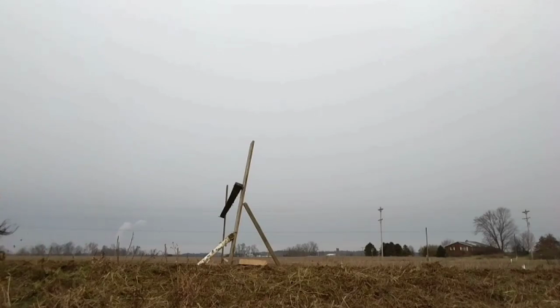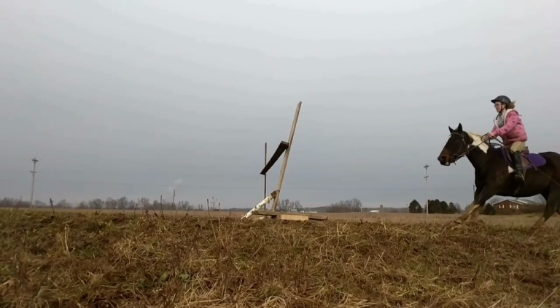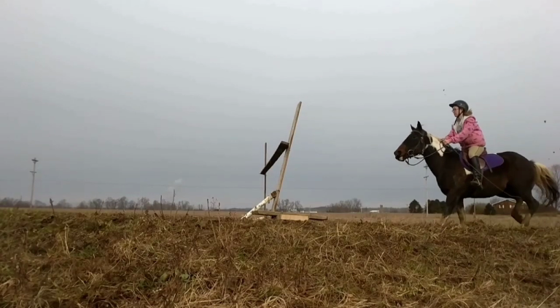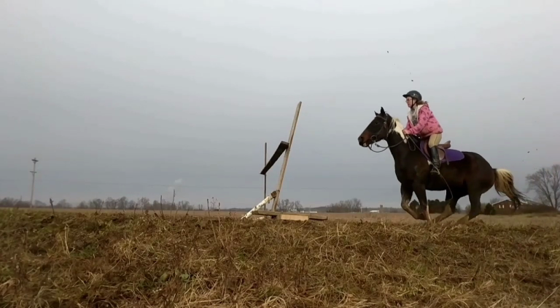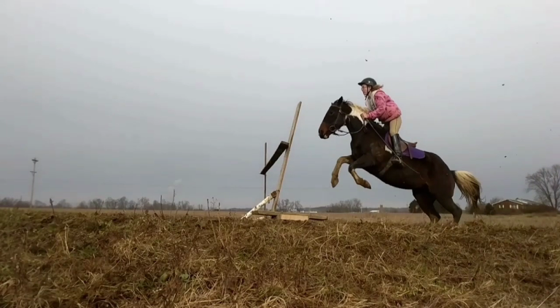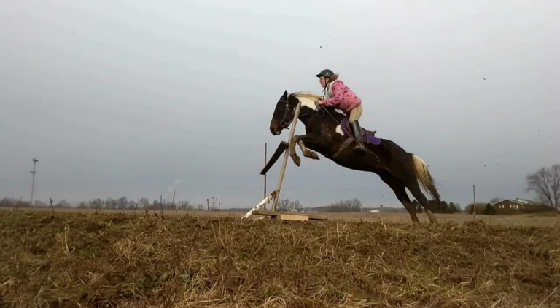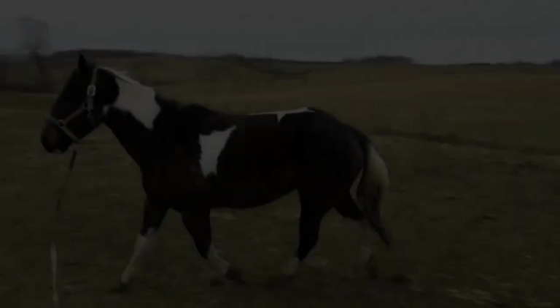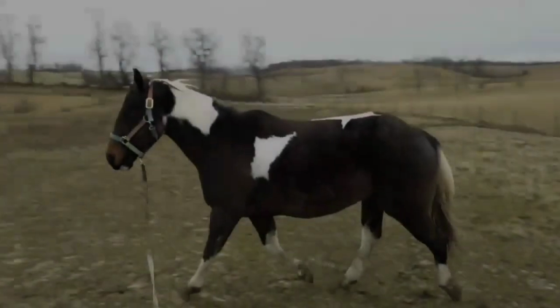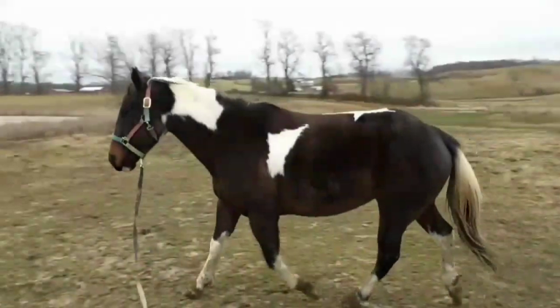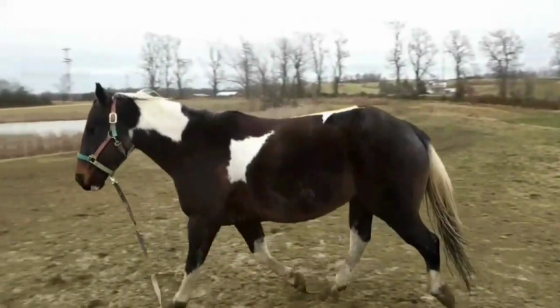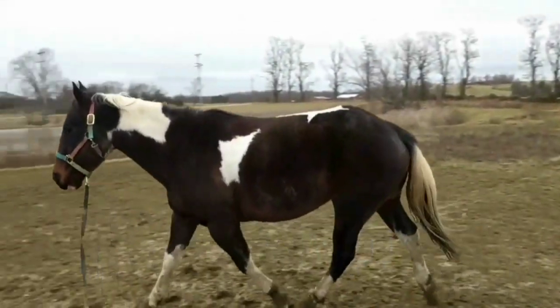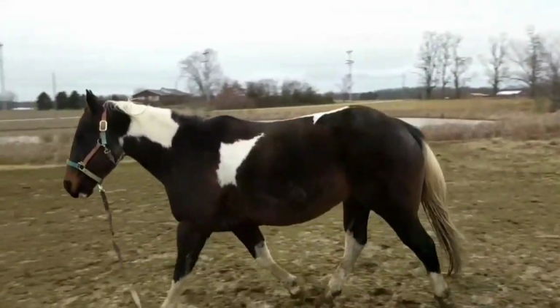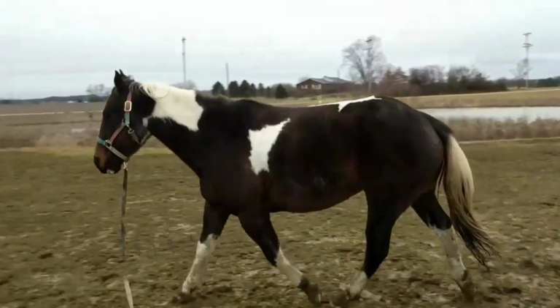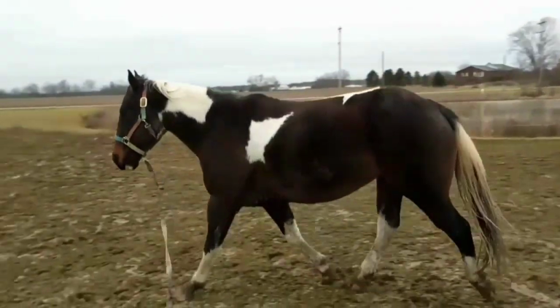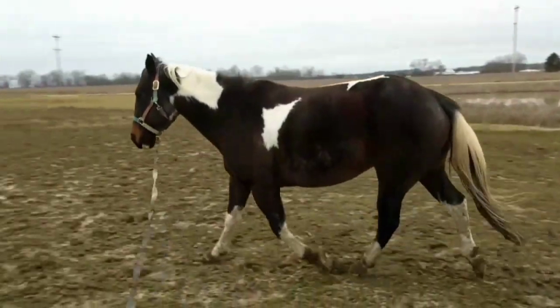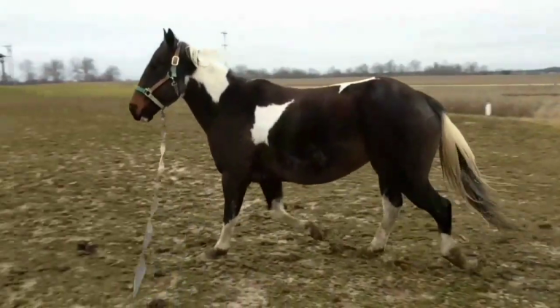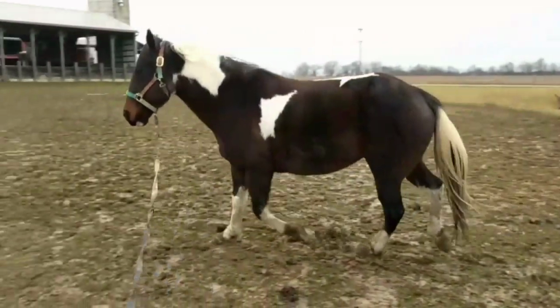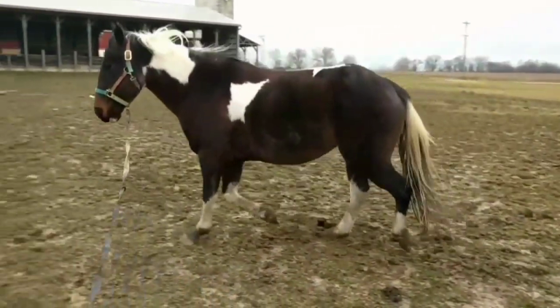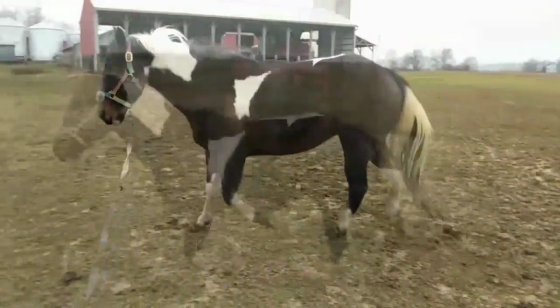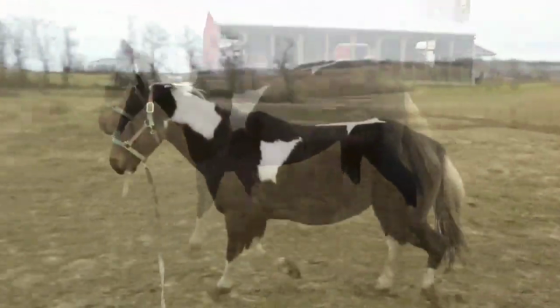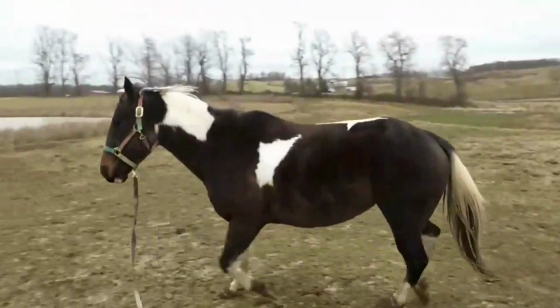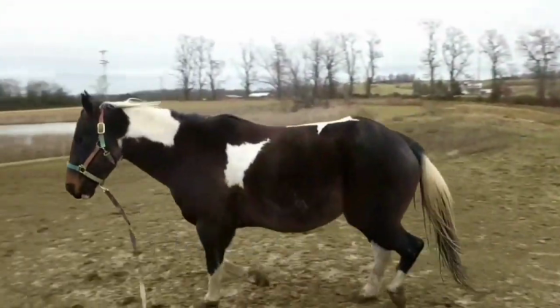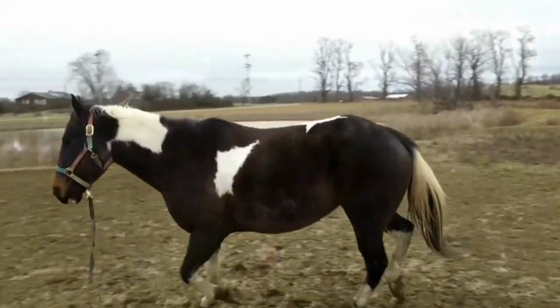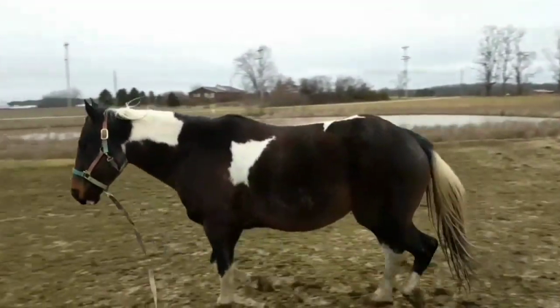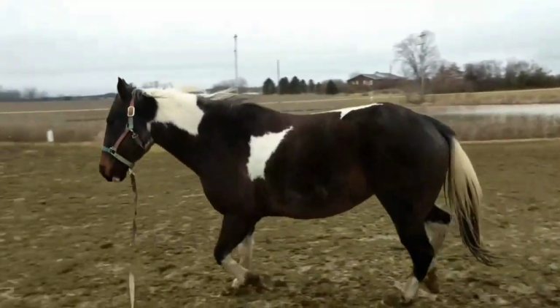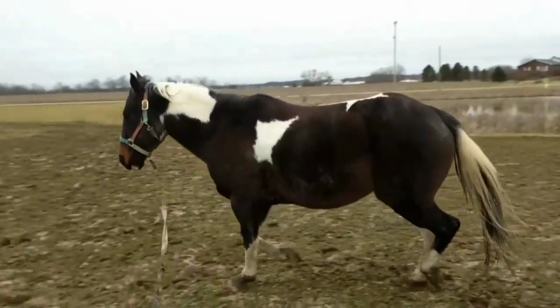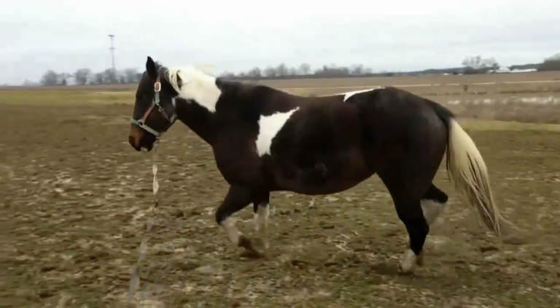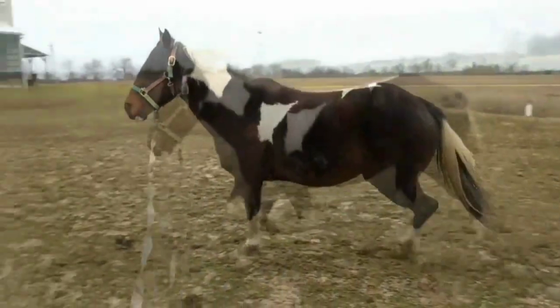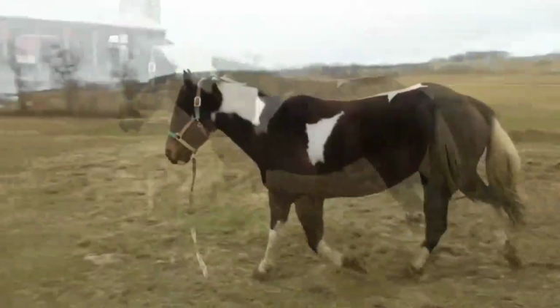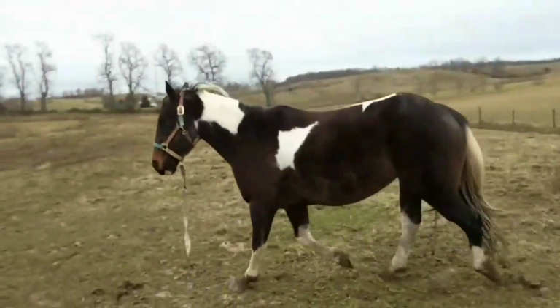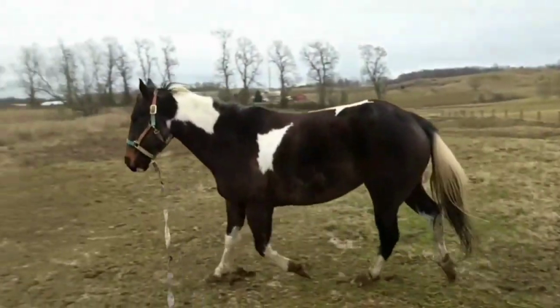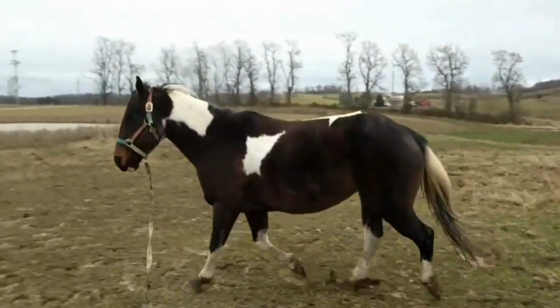This video is from a few days ago and she looks so good — she's a lot more relaxed and putting her head down, and I'm actually really, really proud of her progress.